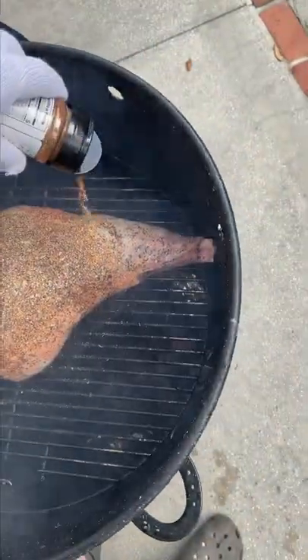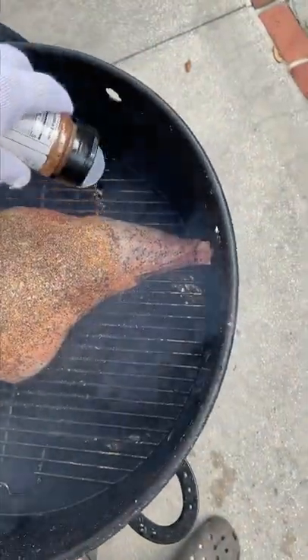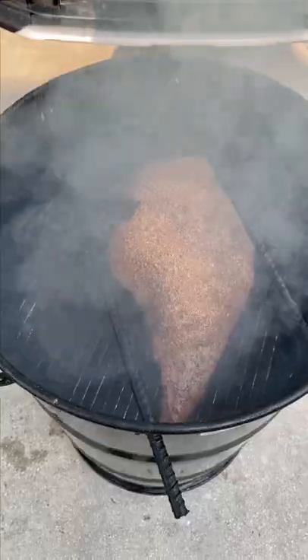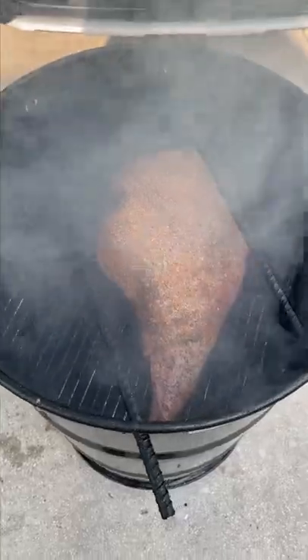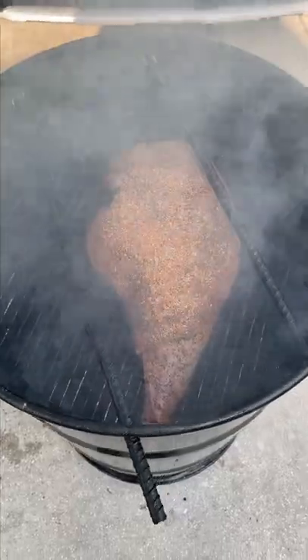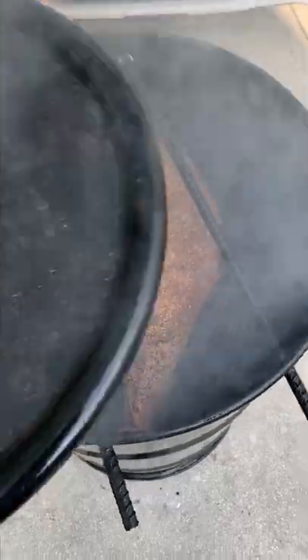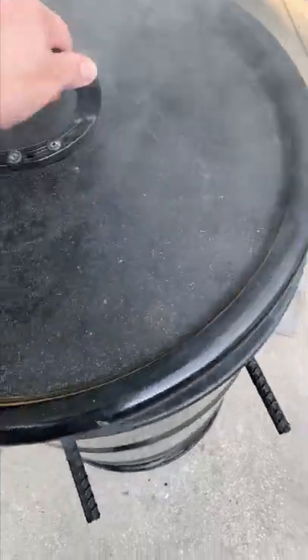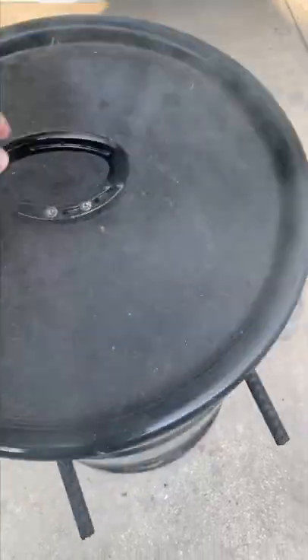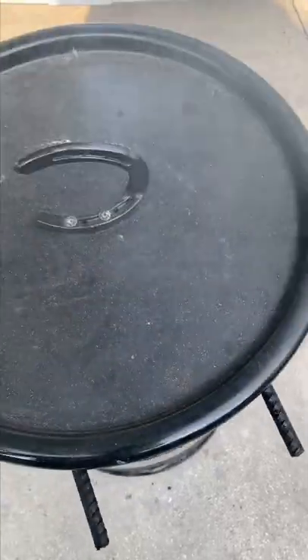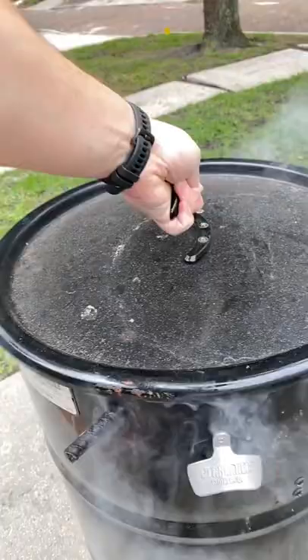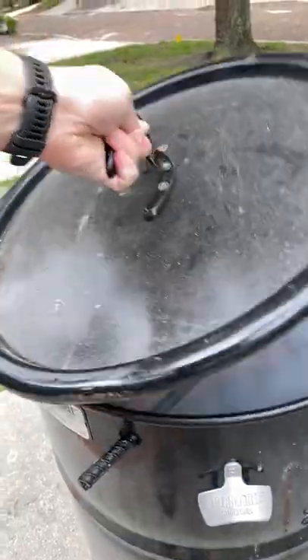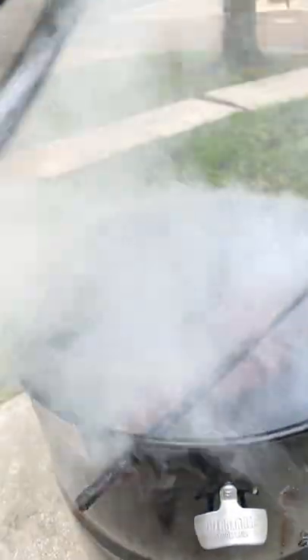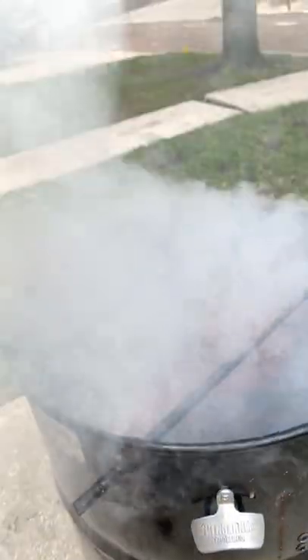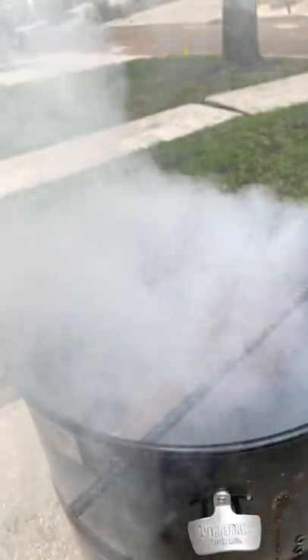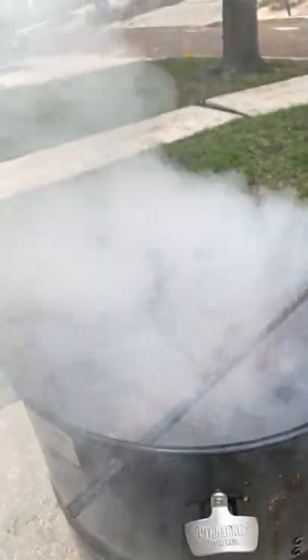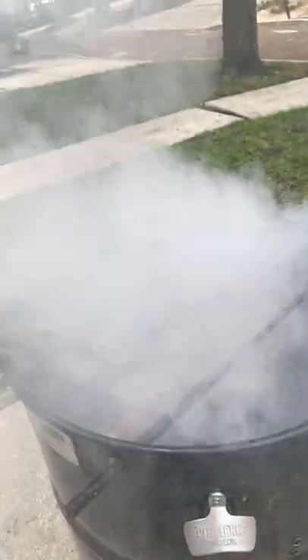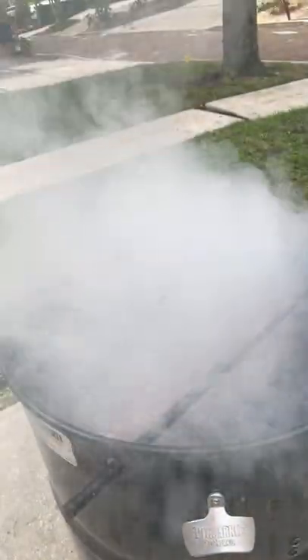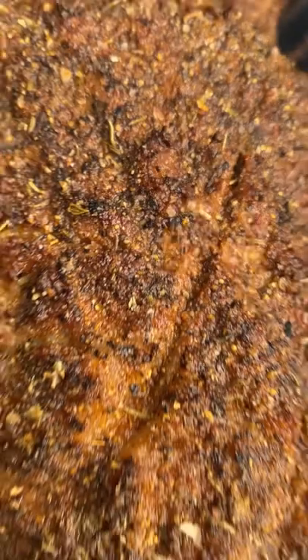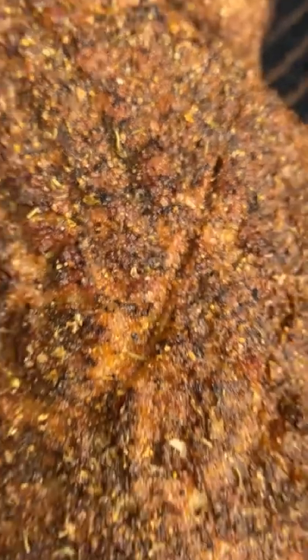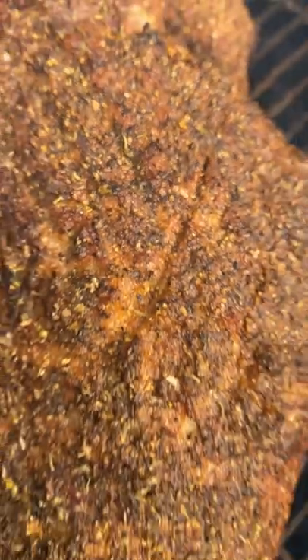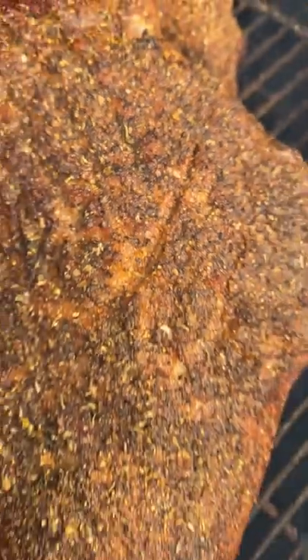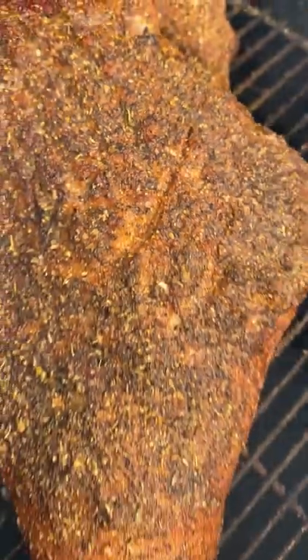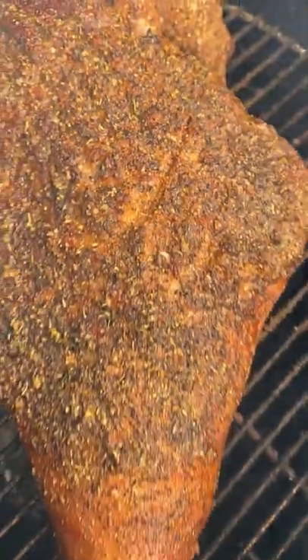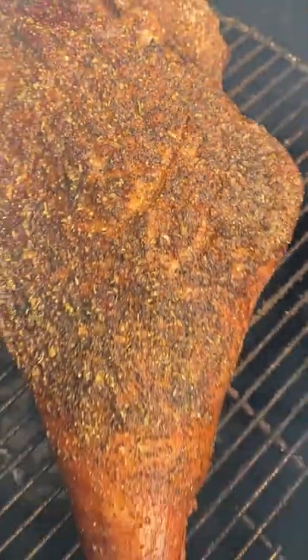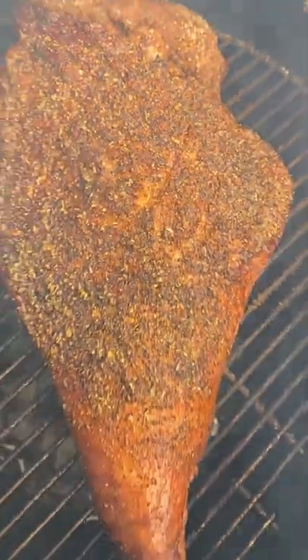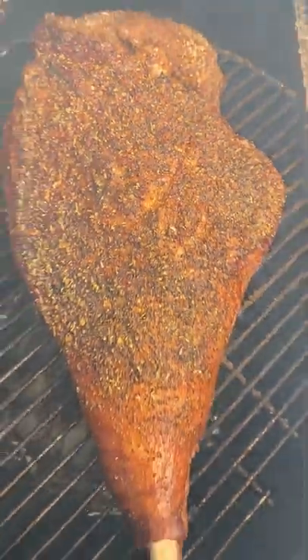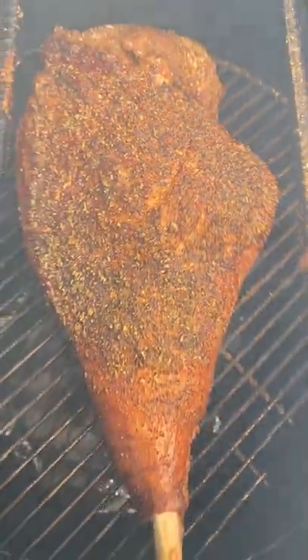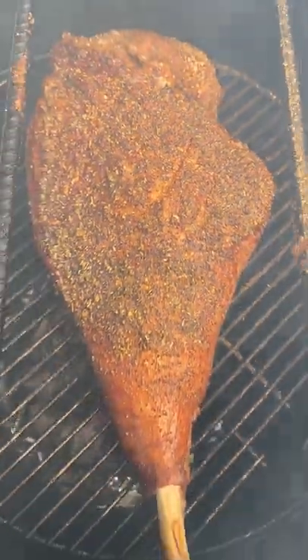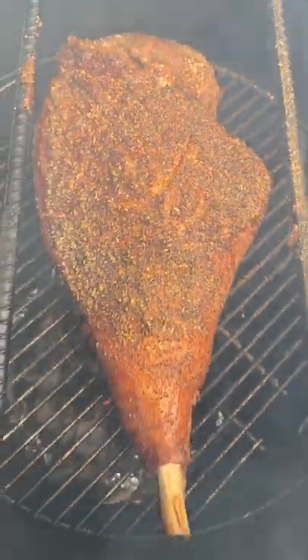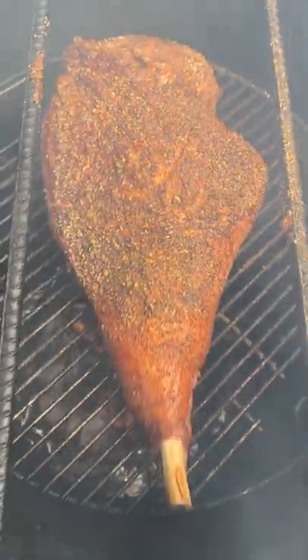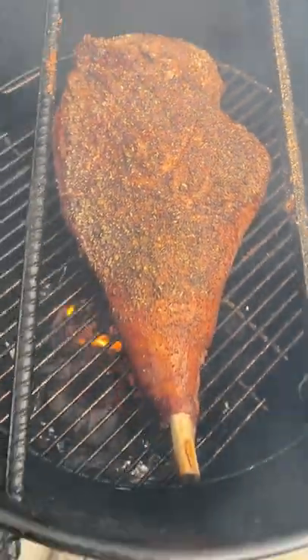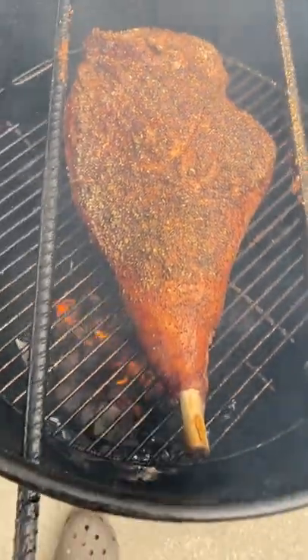Tossed it on the pit barrel cooker. Look at that smoke. This only took an hour and a half to cook and look at that bark that formed.